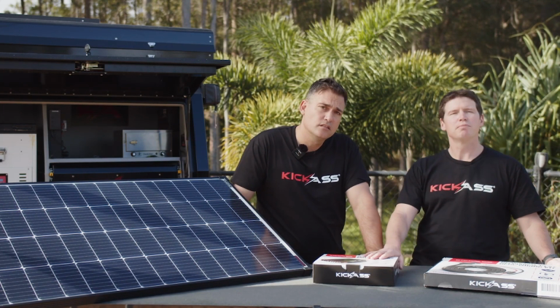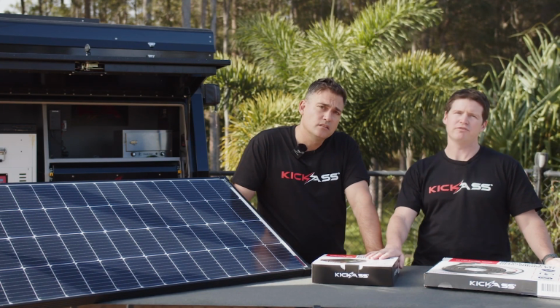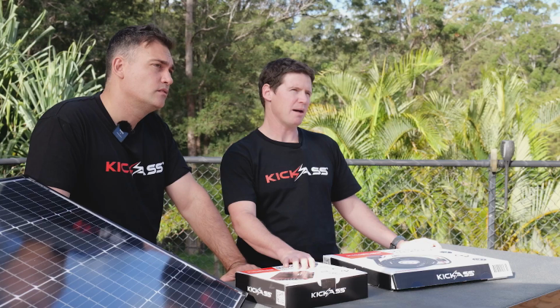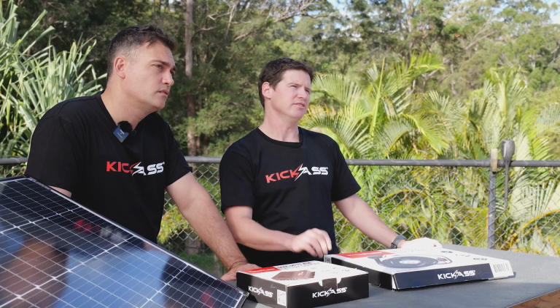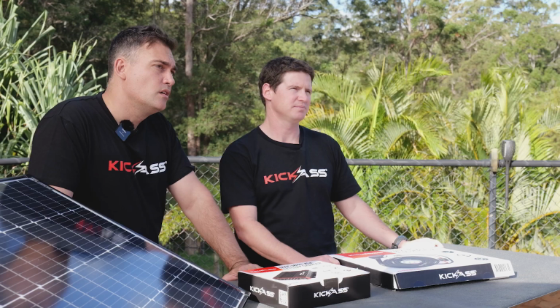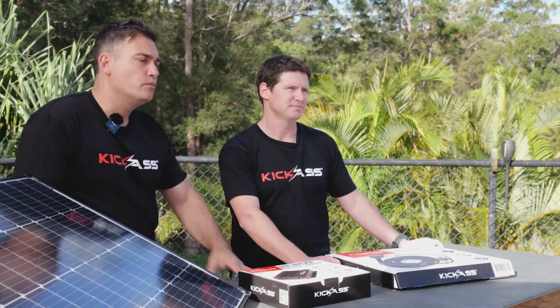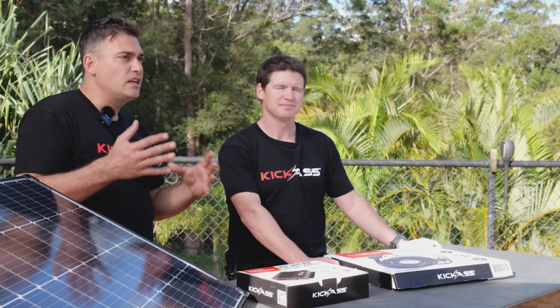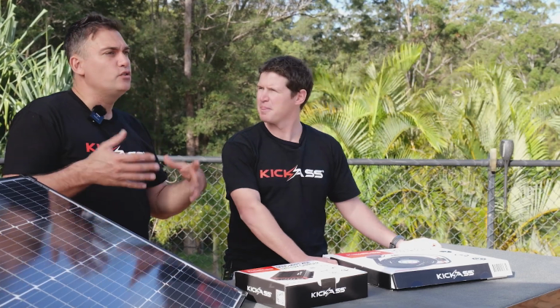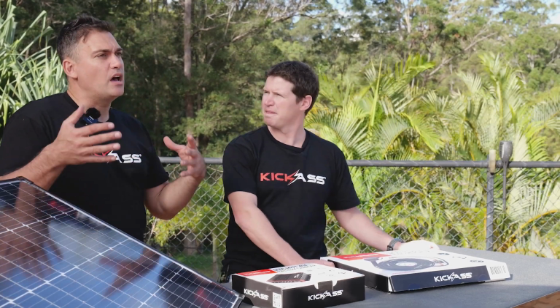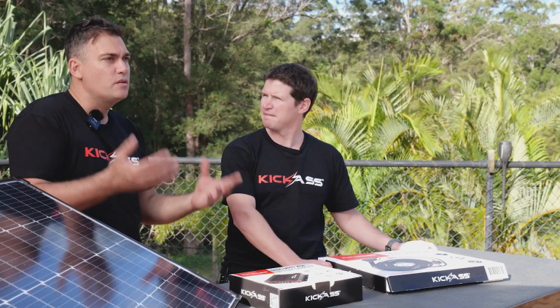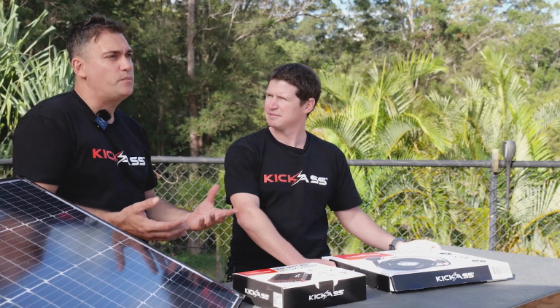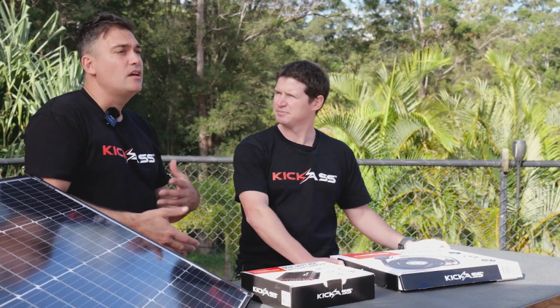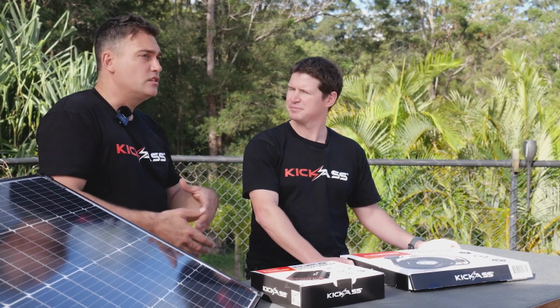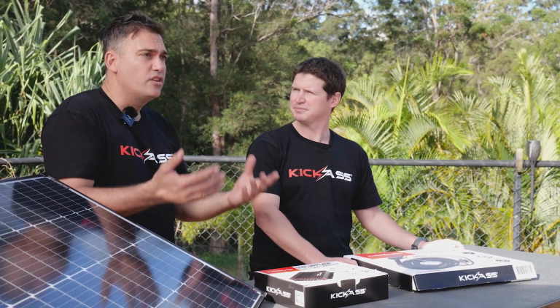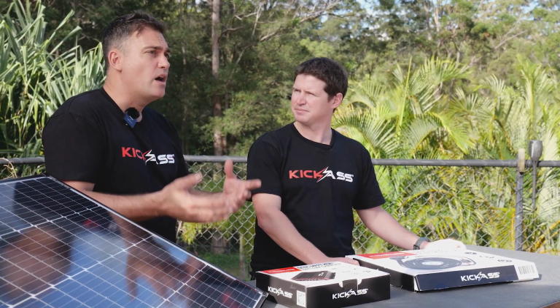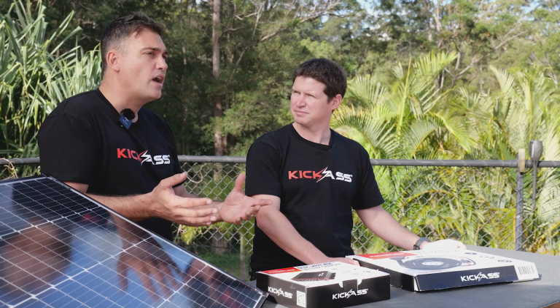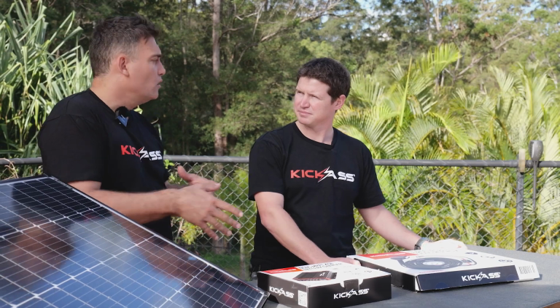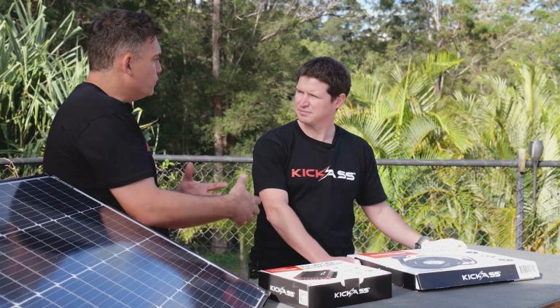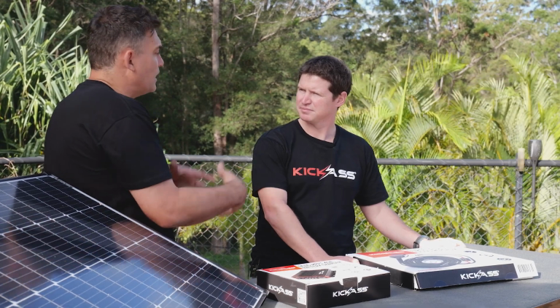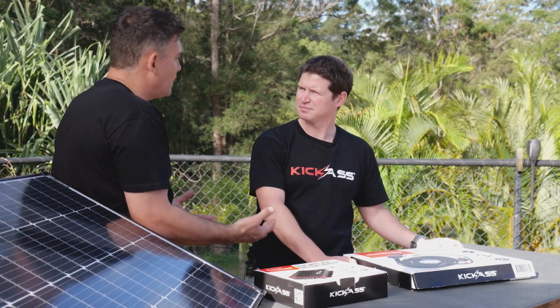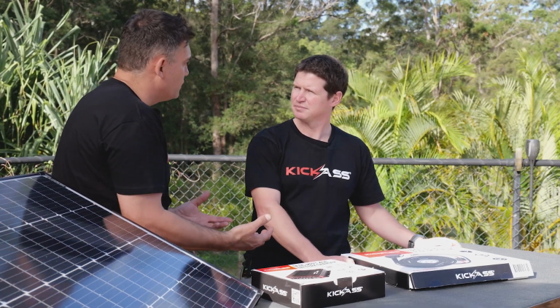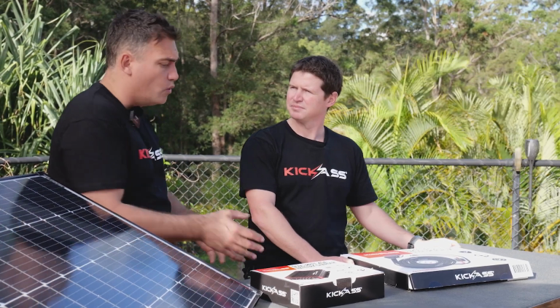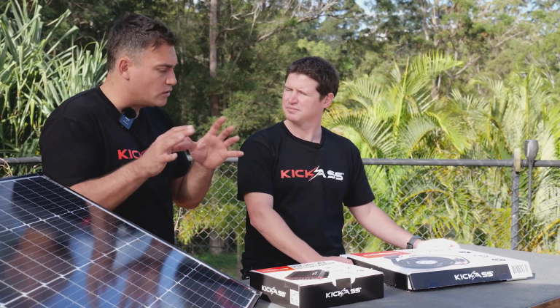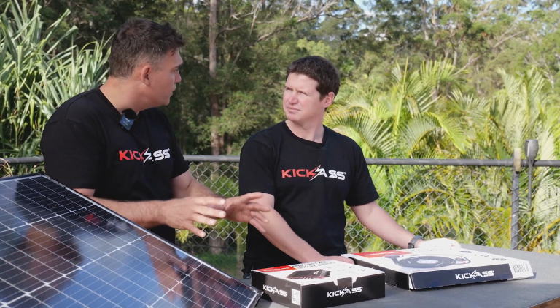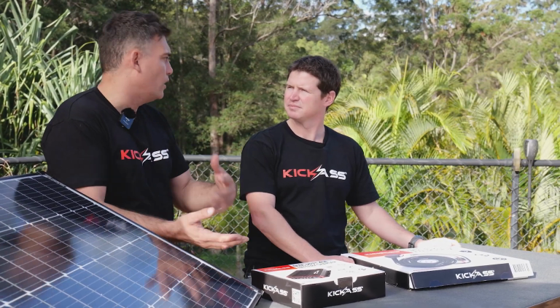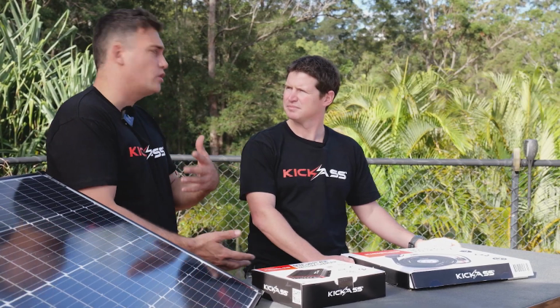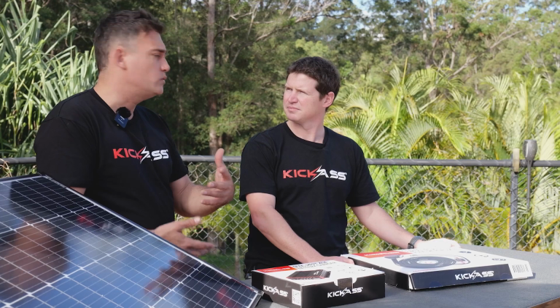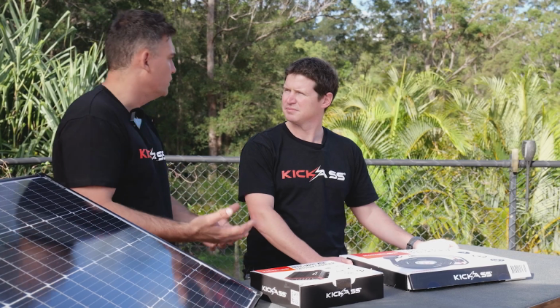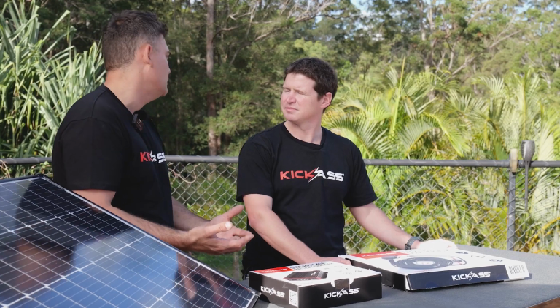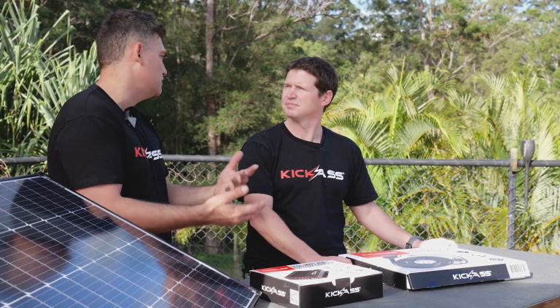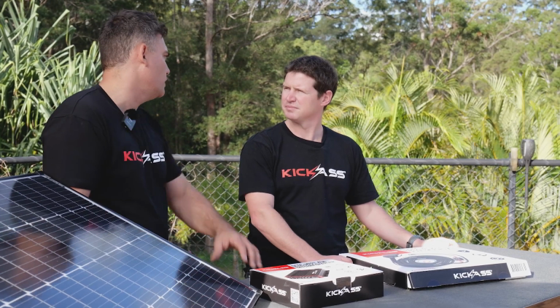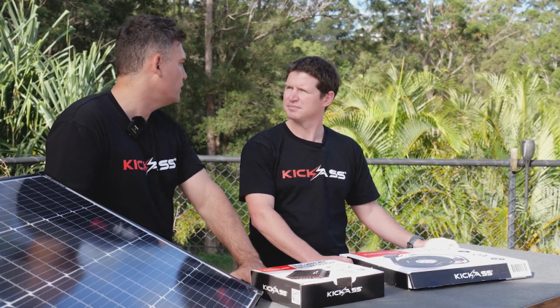Perfect for that application. So essentially, if you're using a lithium battery bank that's 100 amp hours or greater, or say 200 amps of lithium or more, it's a great choice. Otherwise you want to go down to a smaller DC charger such as a 20 or 25 amp.